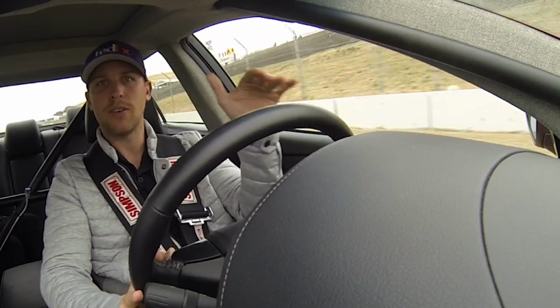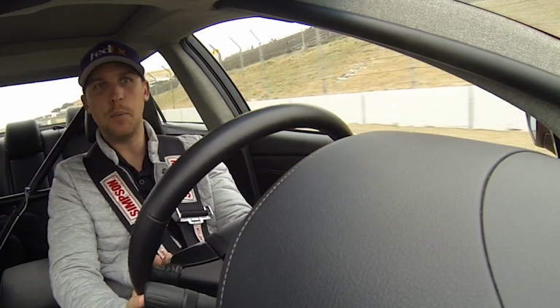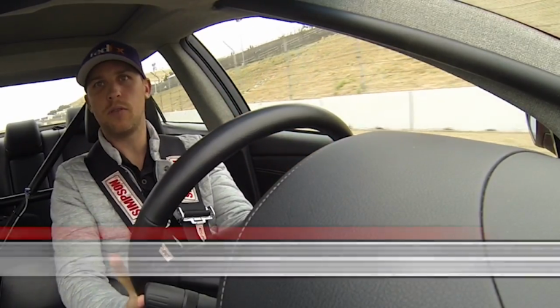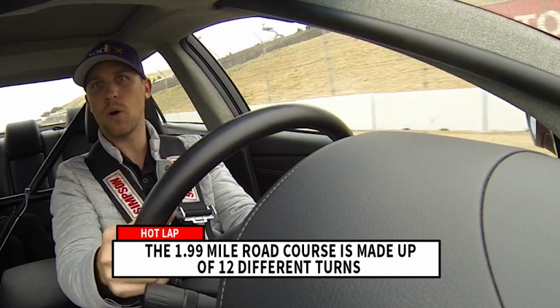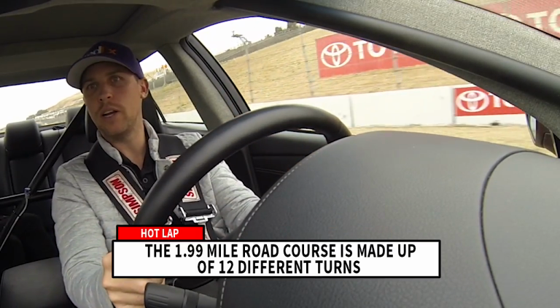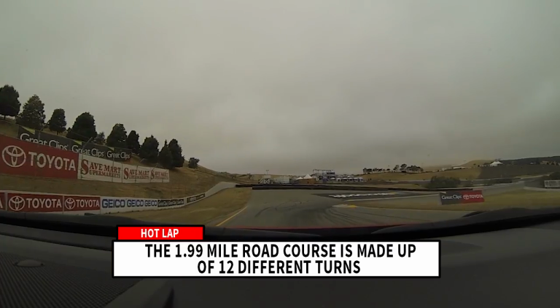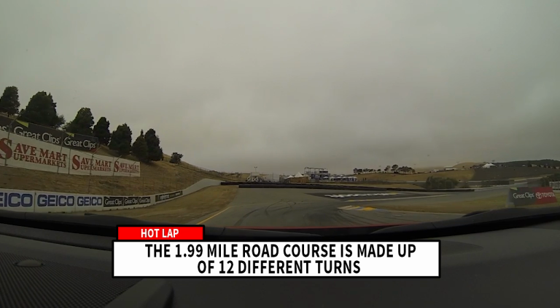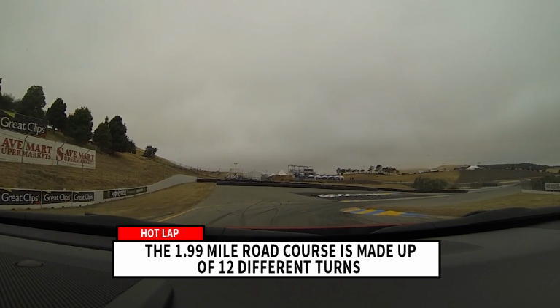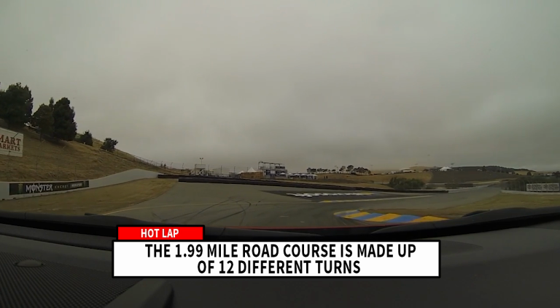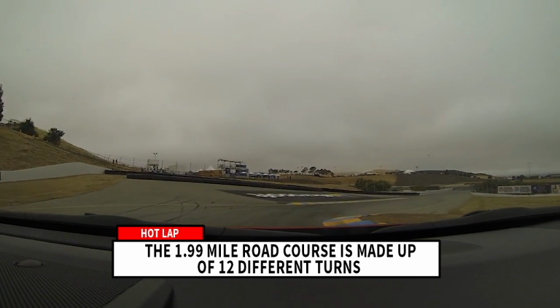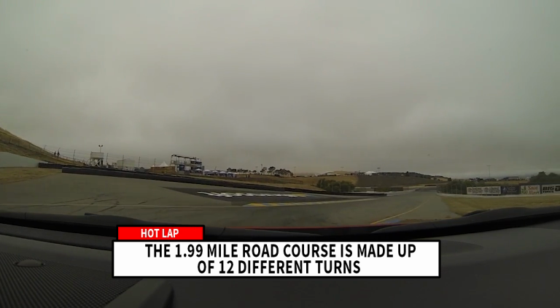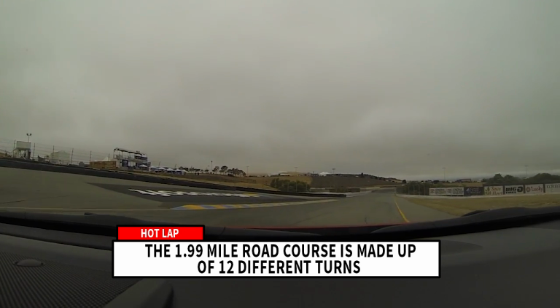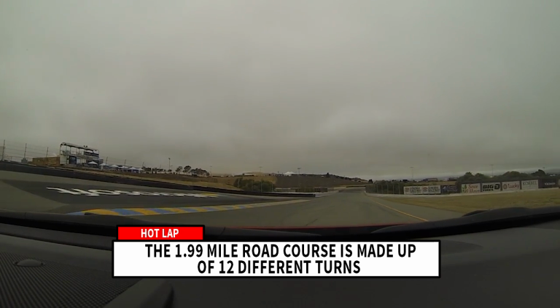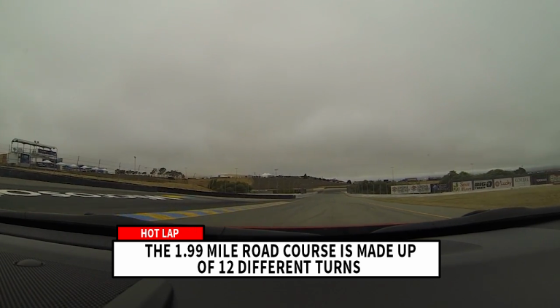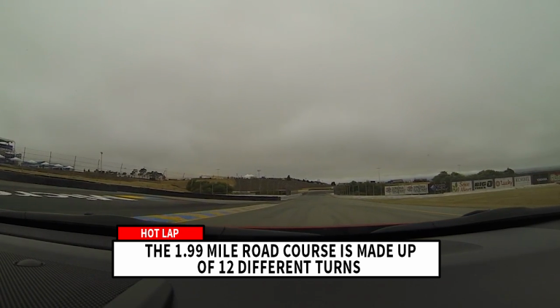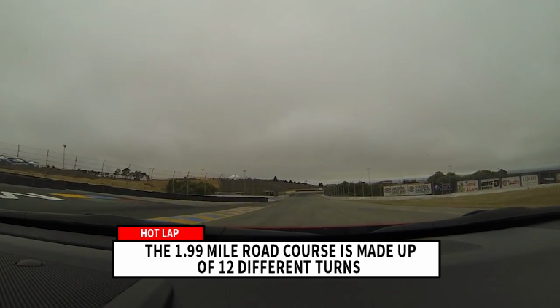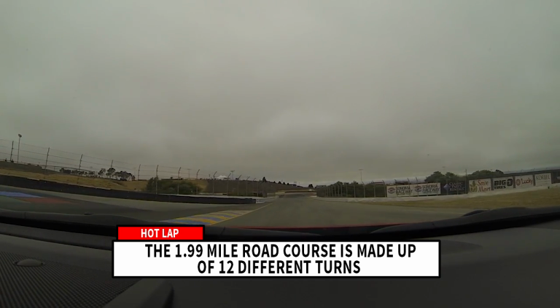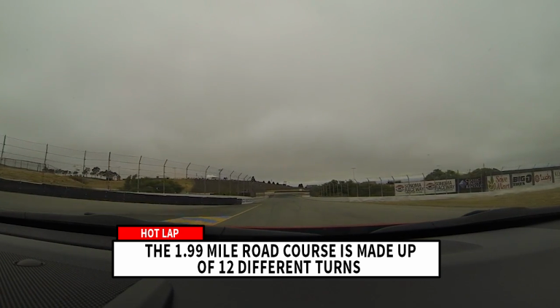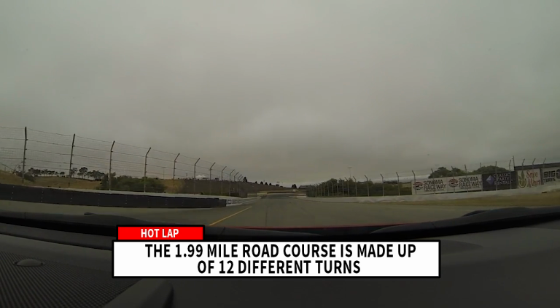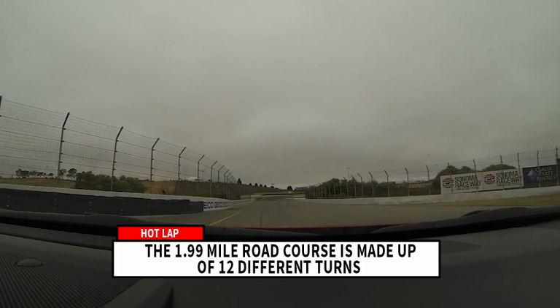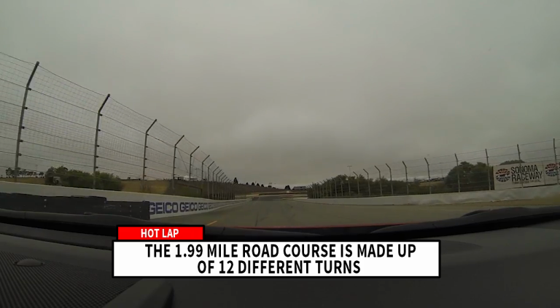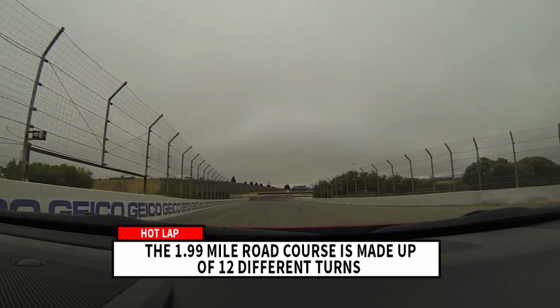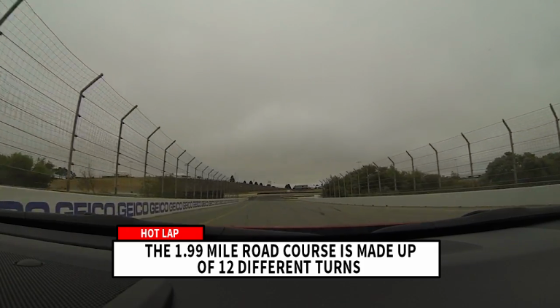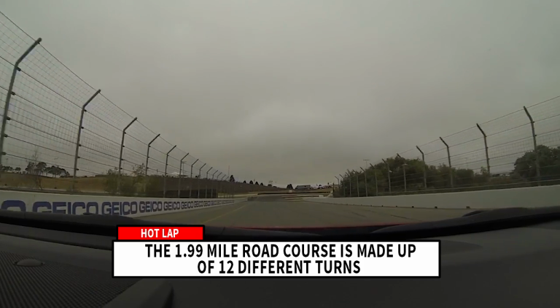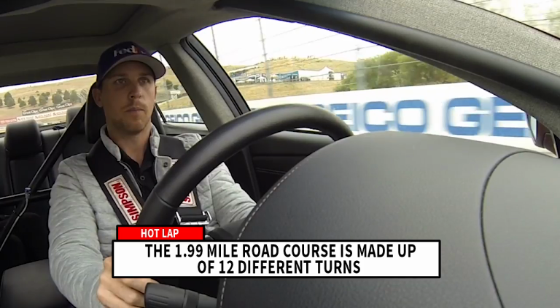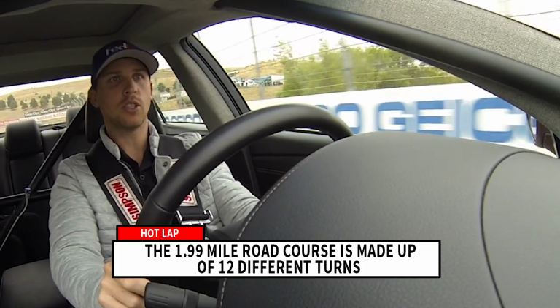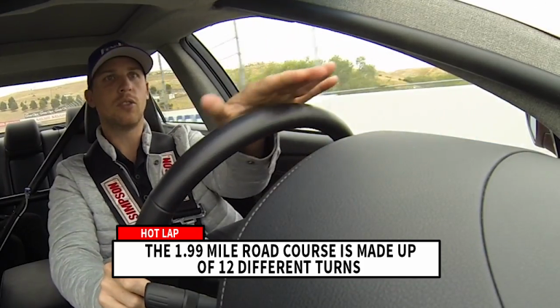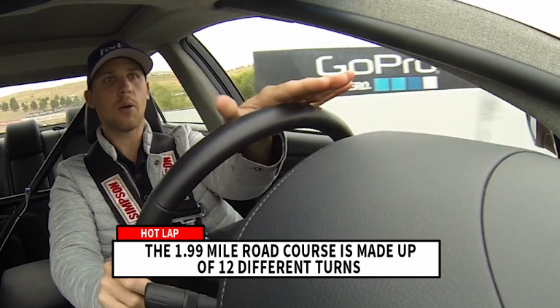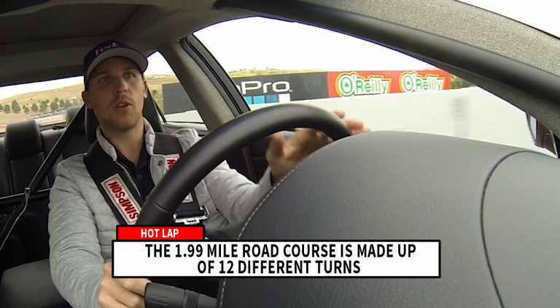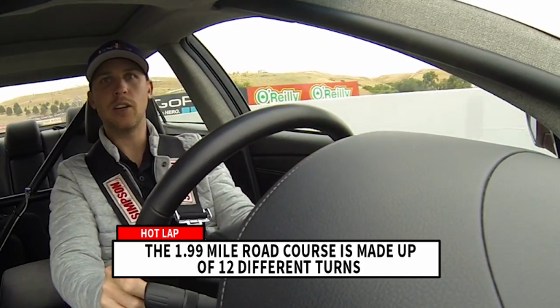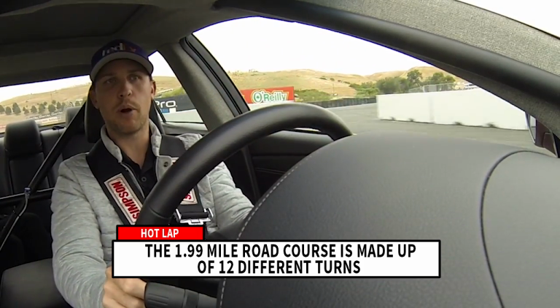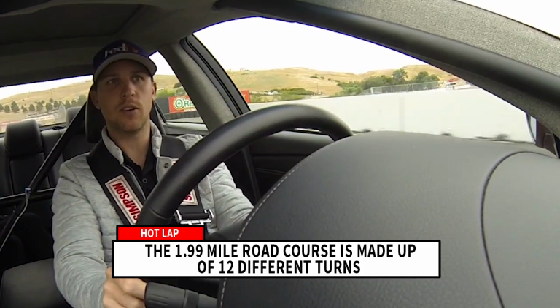Drive as deep into turn 4 as you possibly can. You can actually use the curb — if your car's not turning good enough, it'll de-wedge it and kind of get it to spin around the corner. I usually use the dark part of the track as my braking zone.